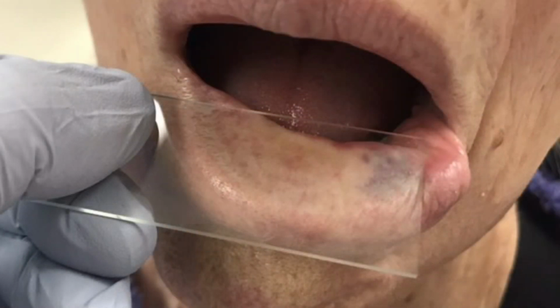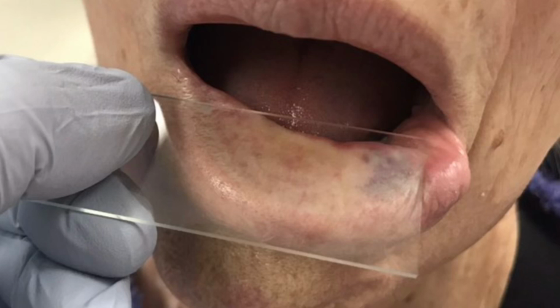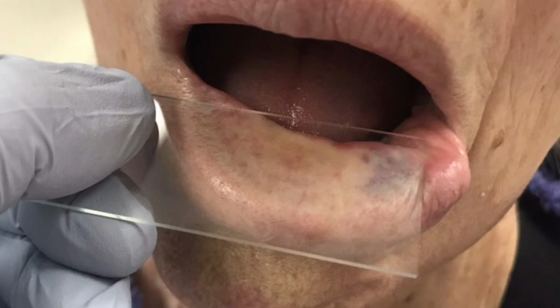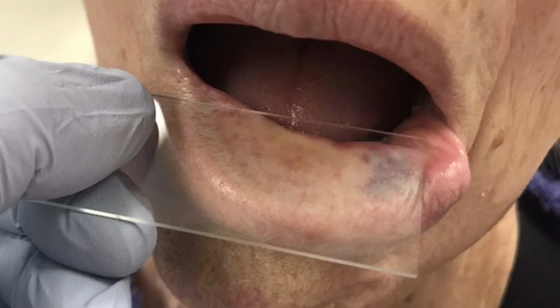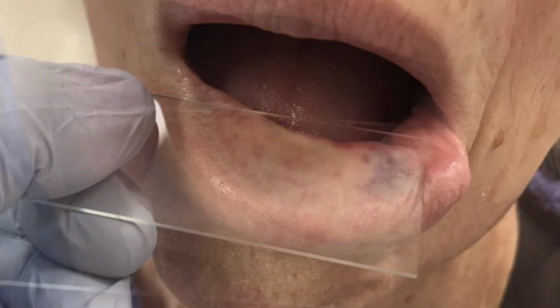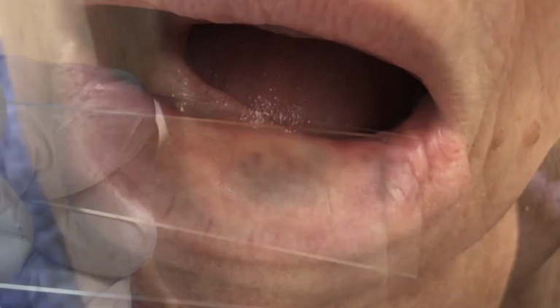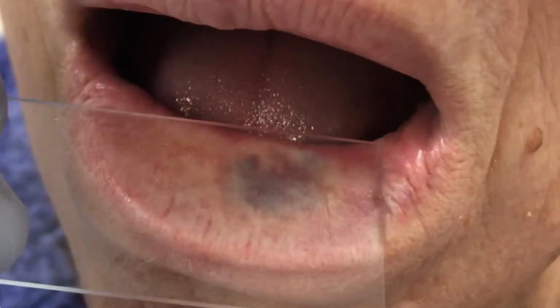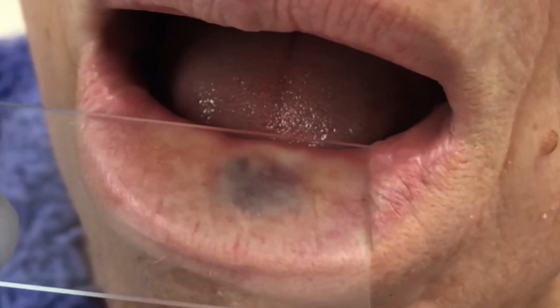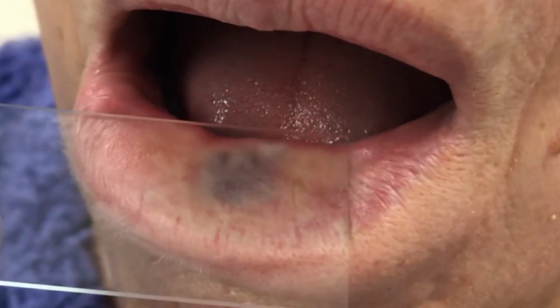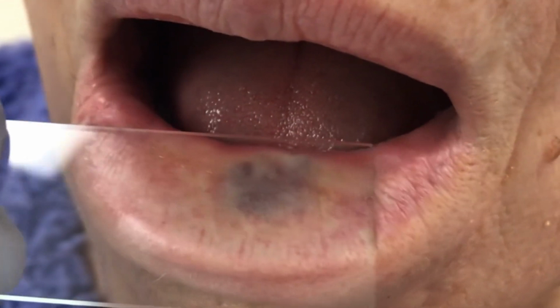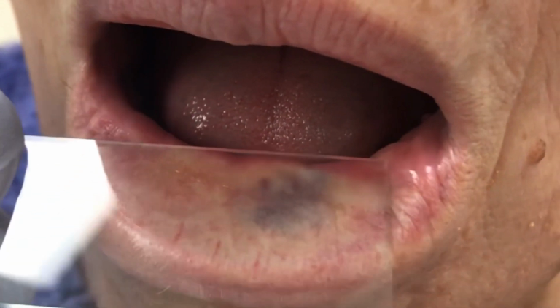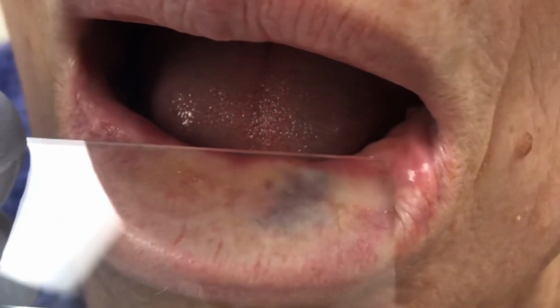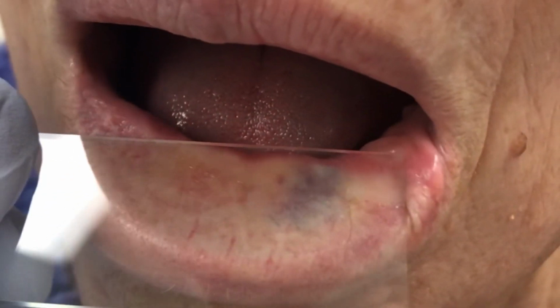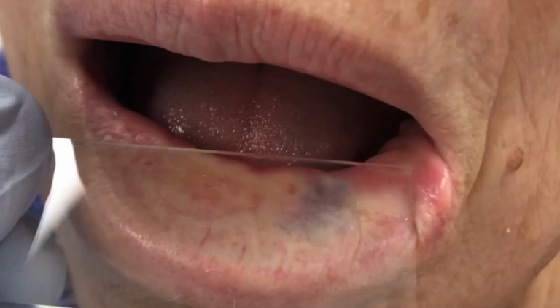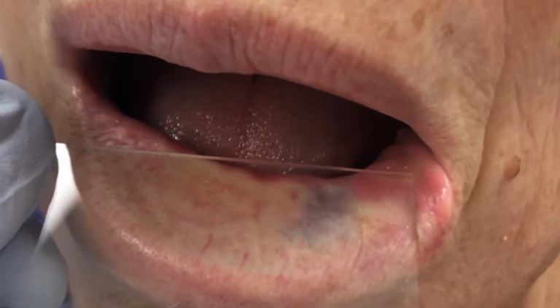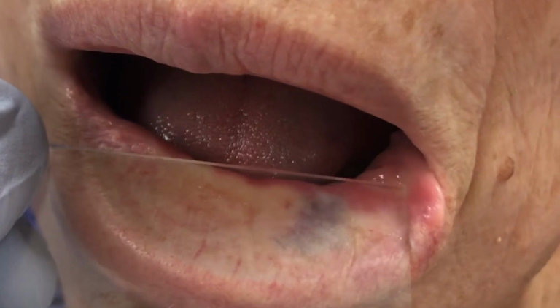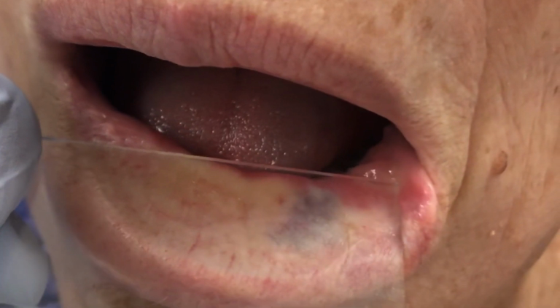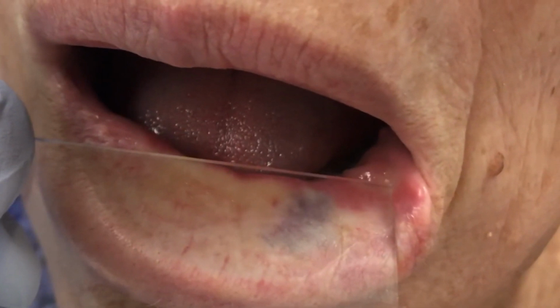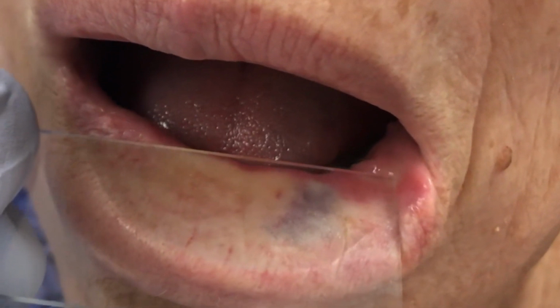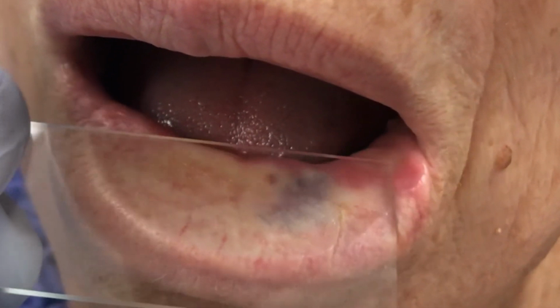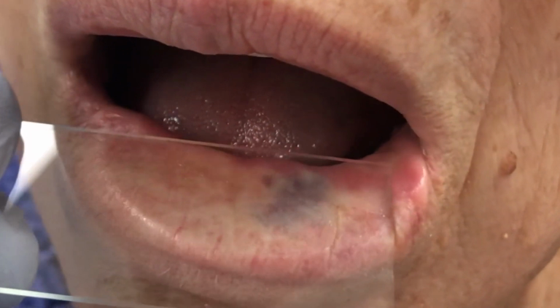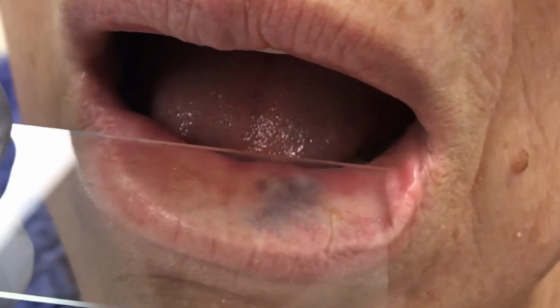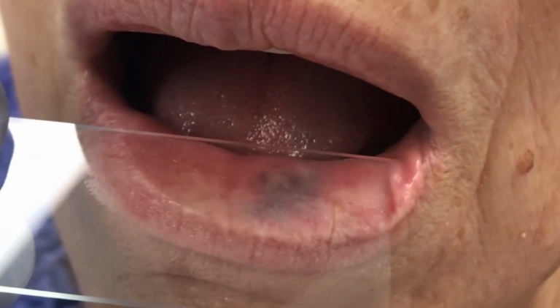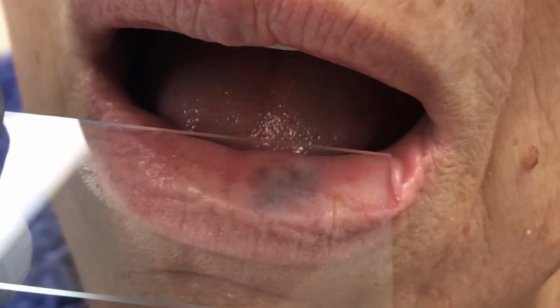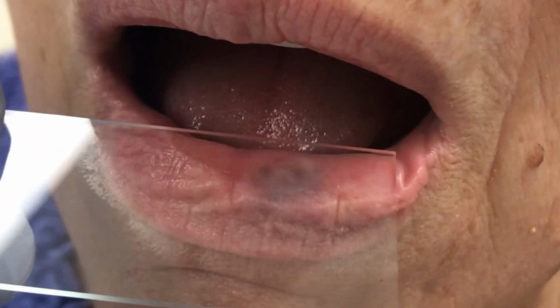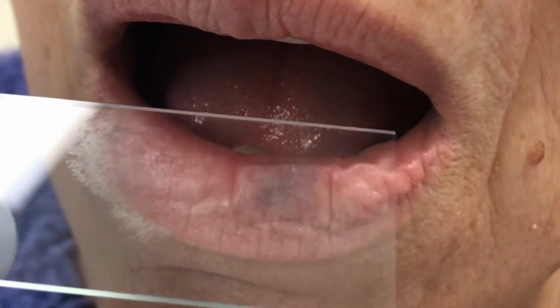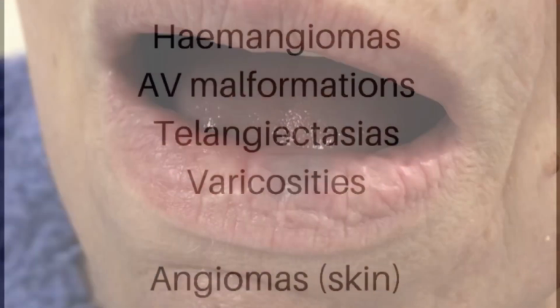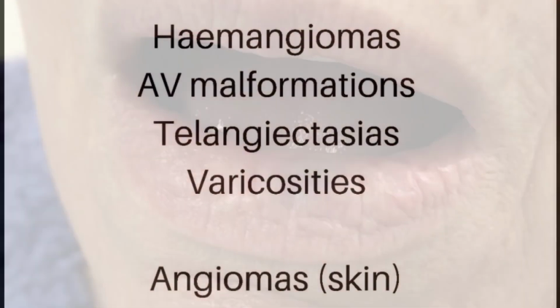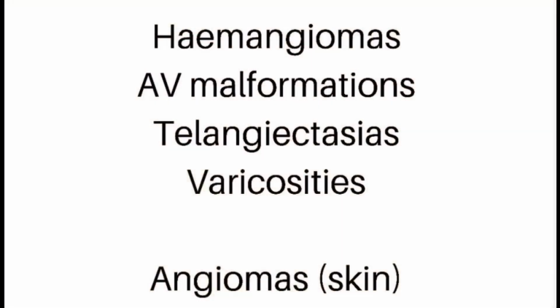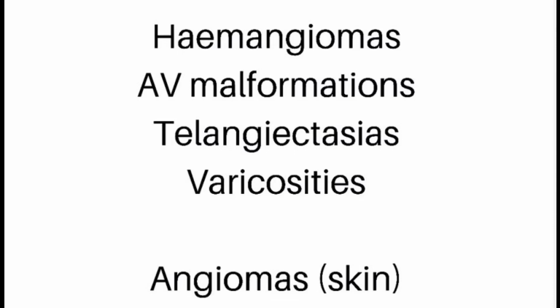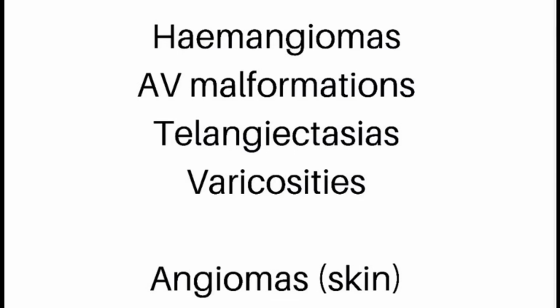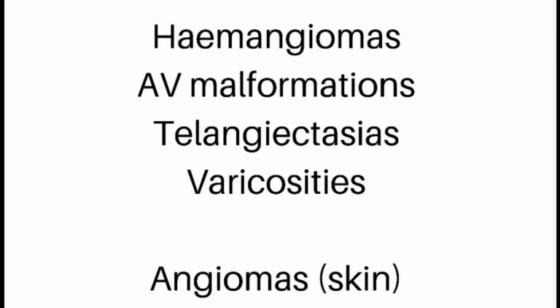Areas of extravasated blood such as a purpura will not blanch, as opposed to something like erythema where there is vasodilation. Things that usually blanch...